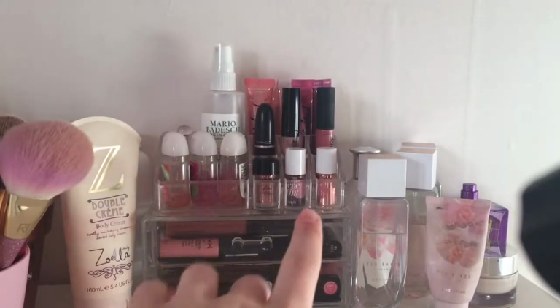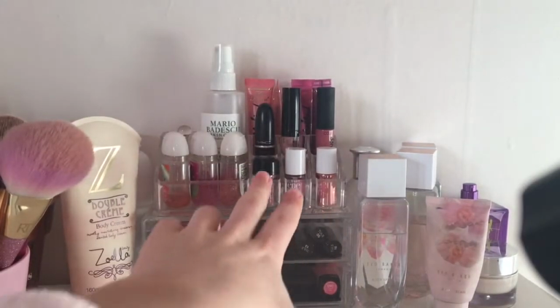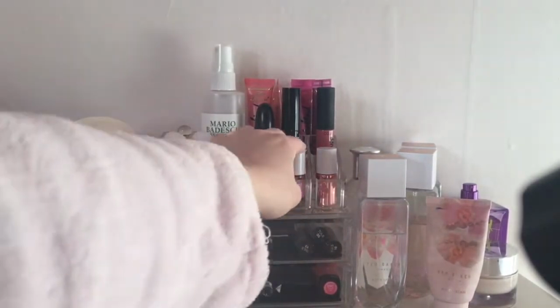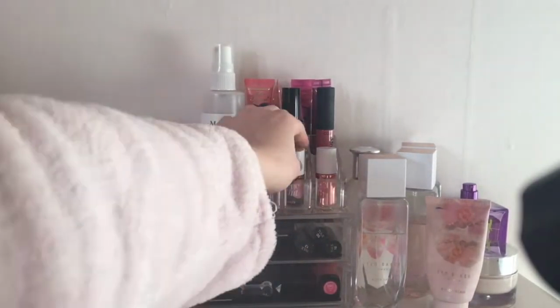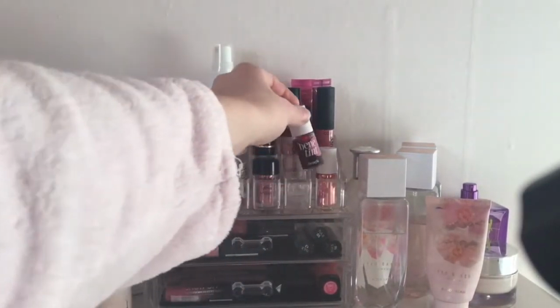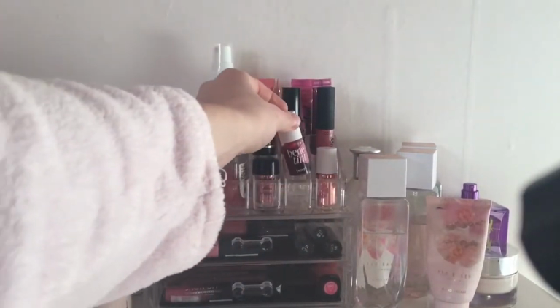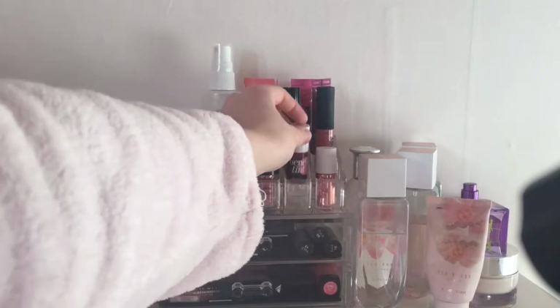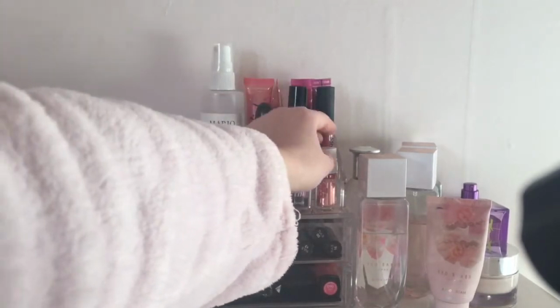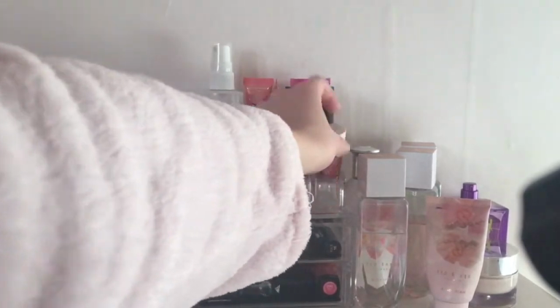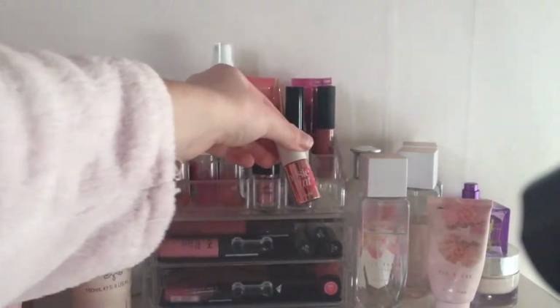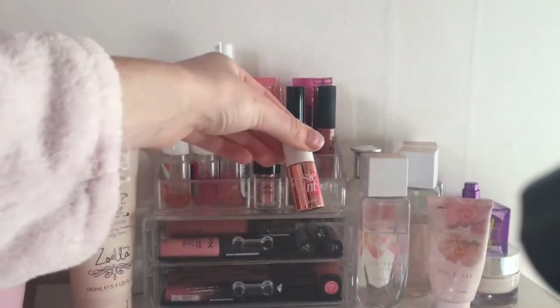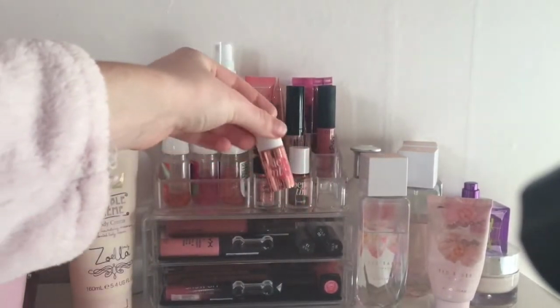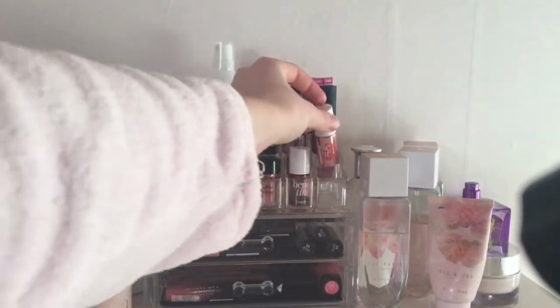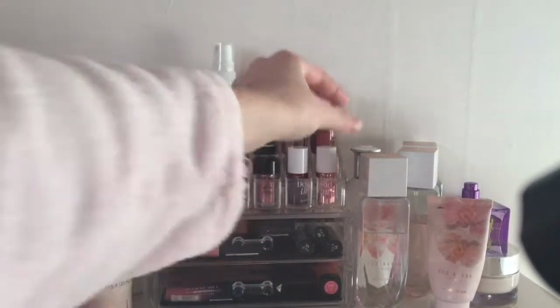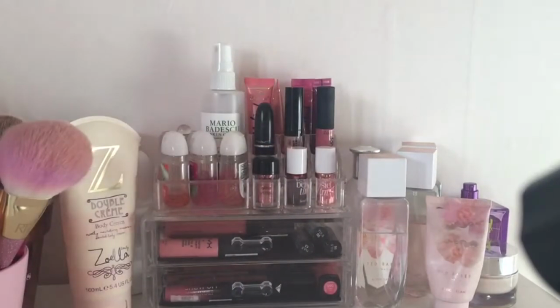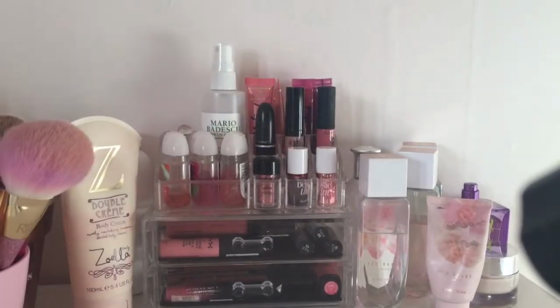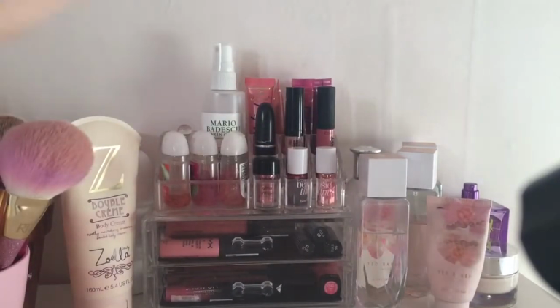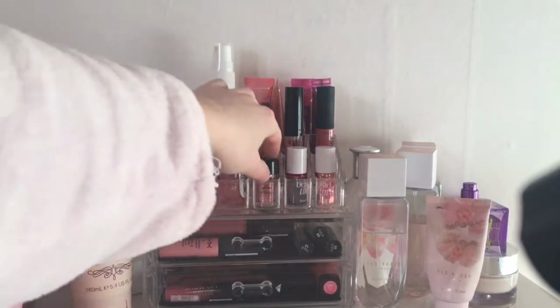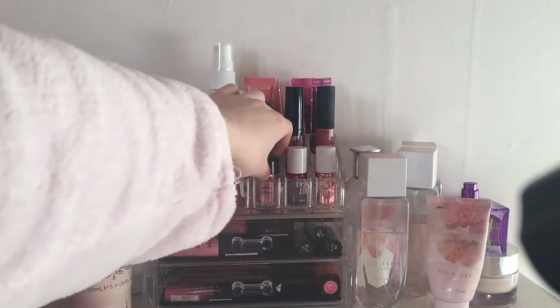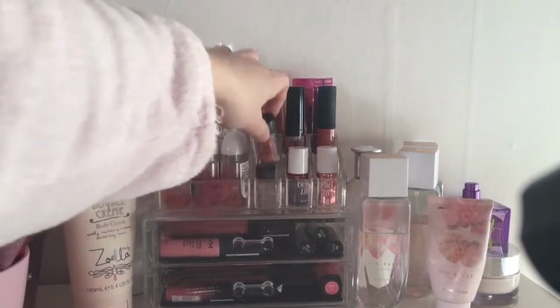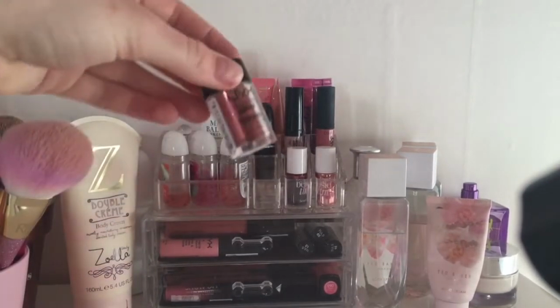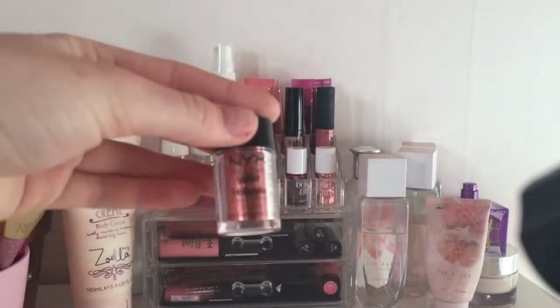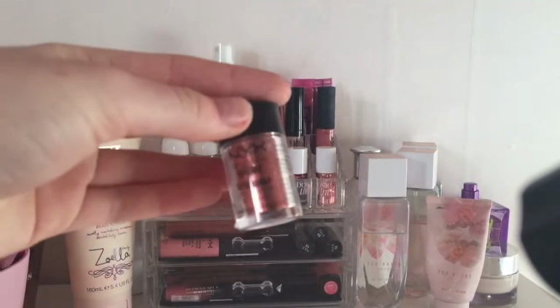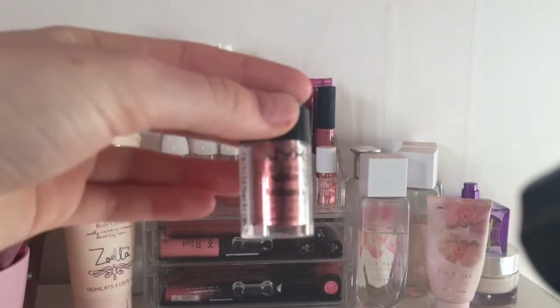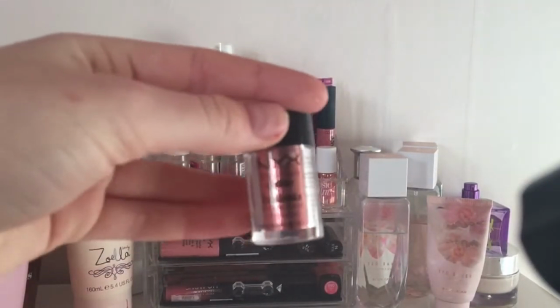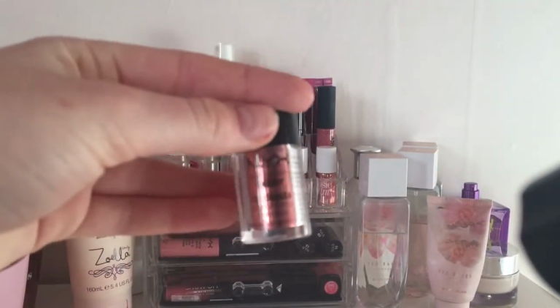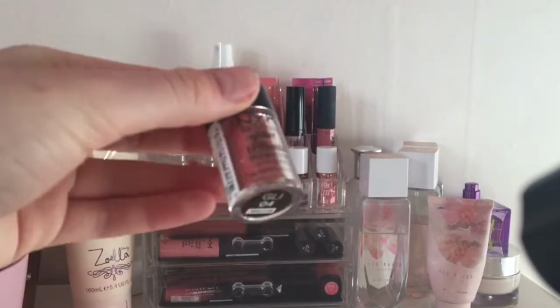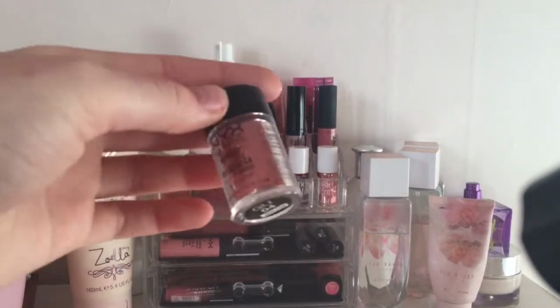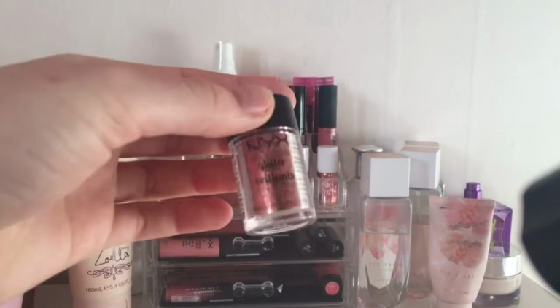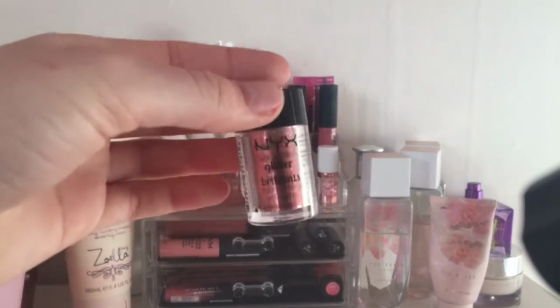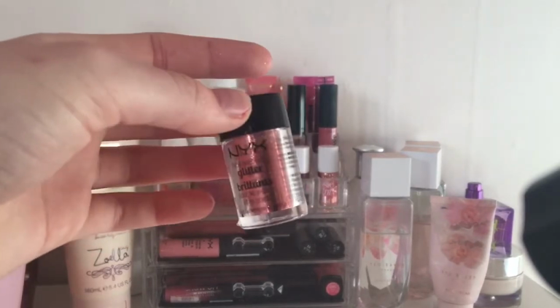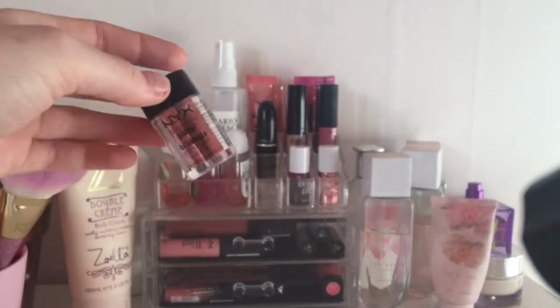Over here I've got my Benetint and my Pauzy tint, which are very nice. I also have my NYX glitter in copper — I love this a lot and I like to use it on my eyes.